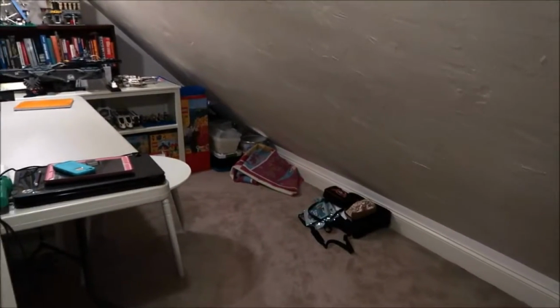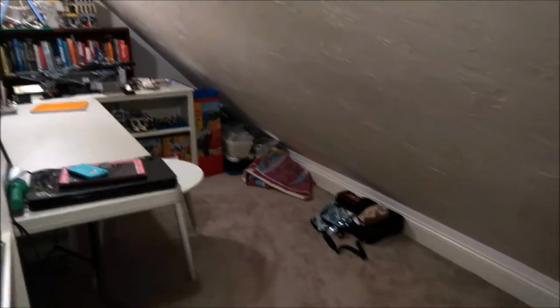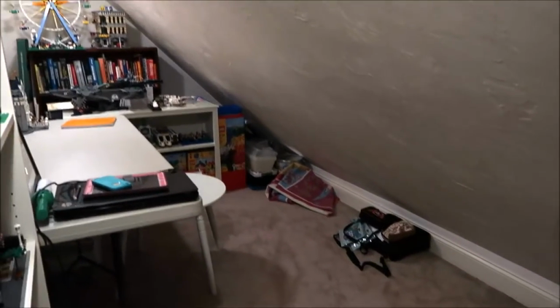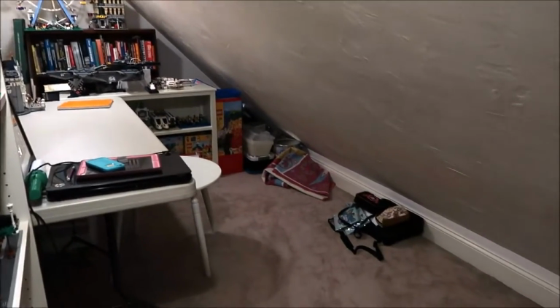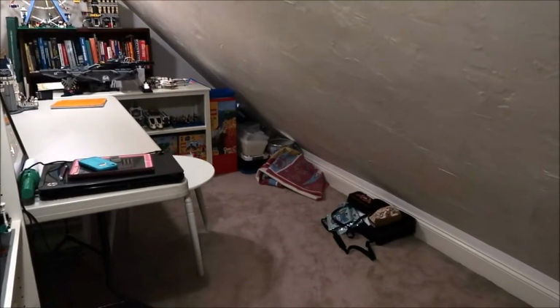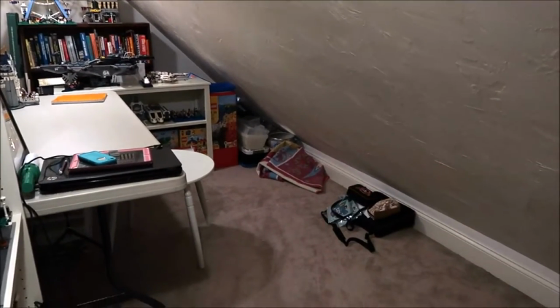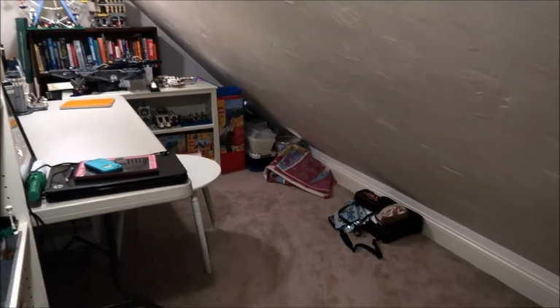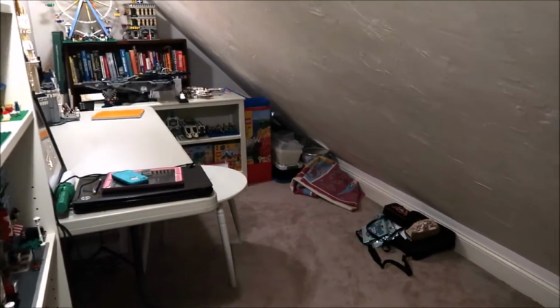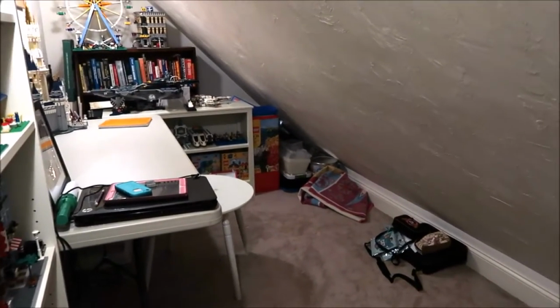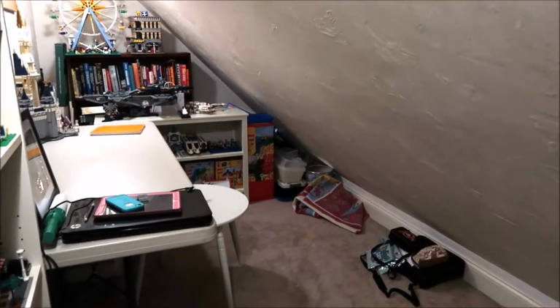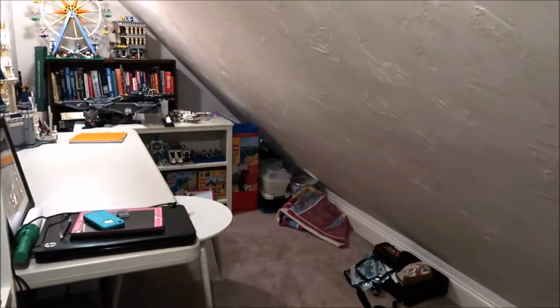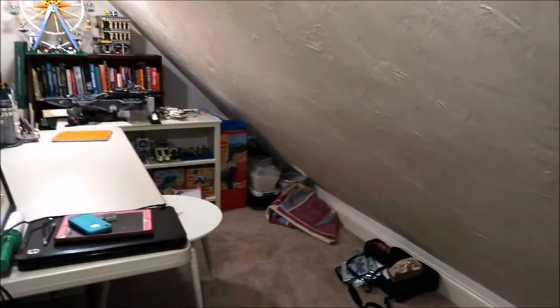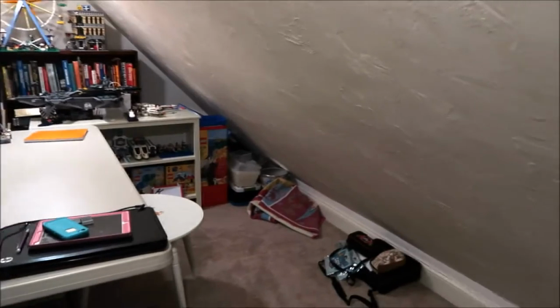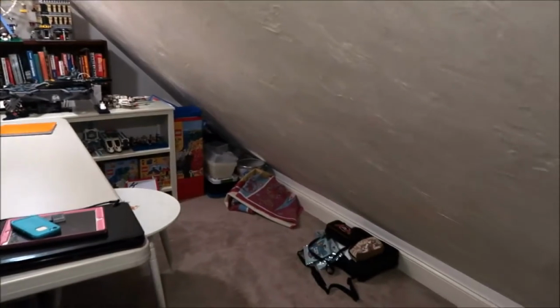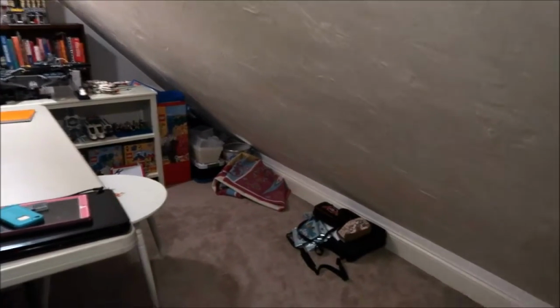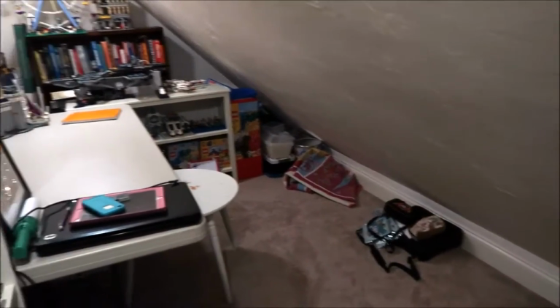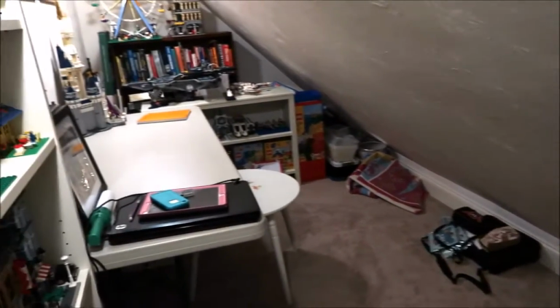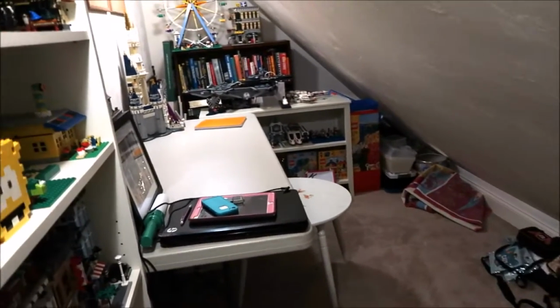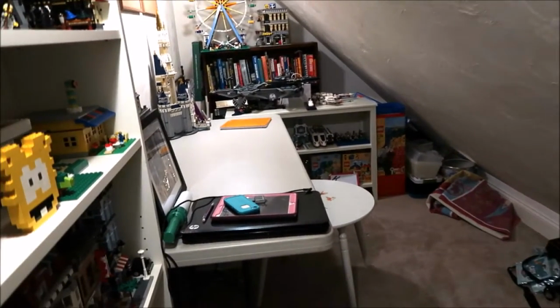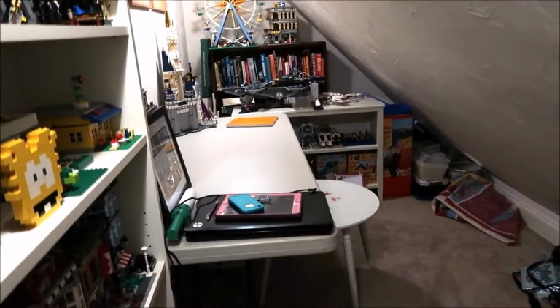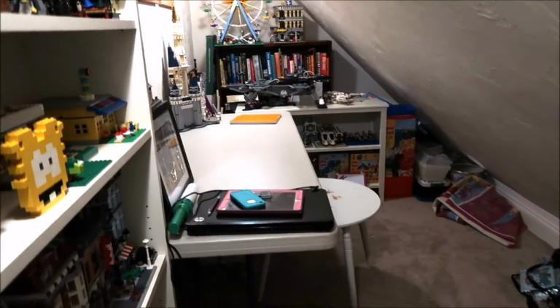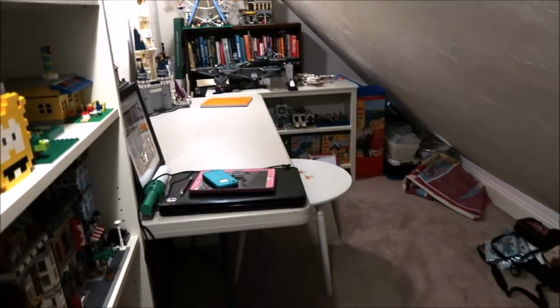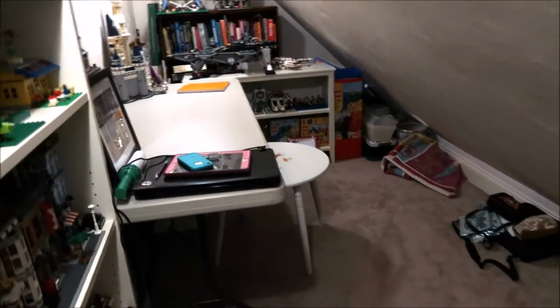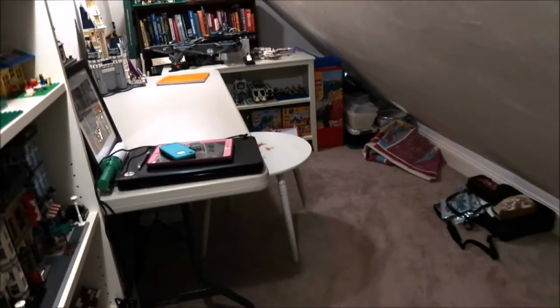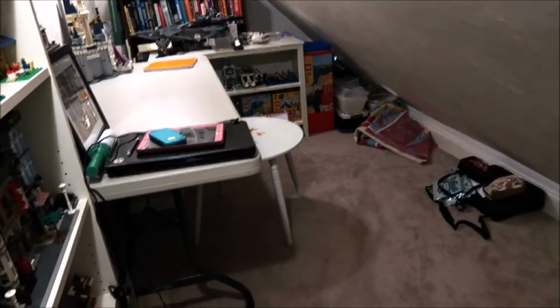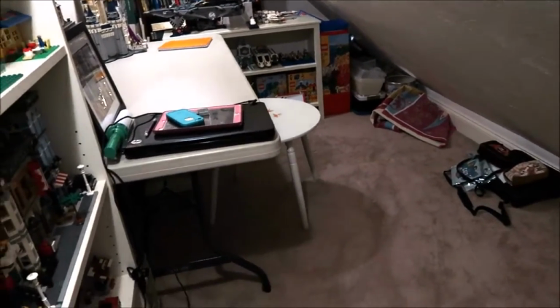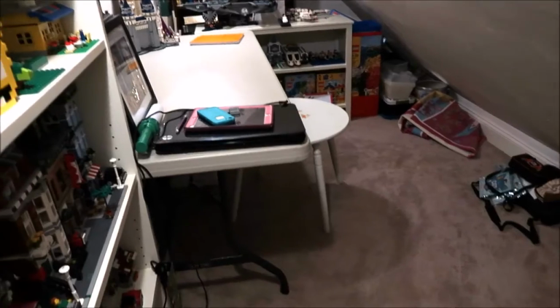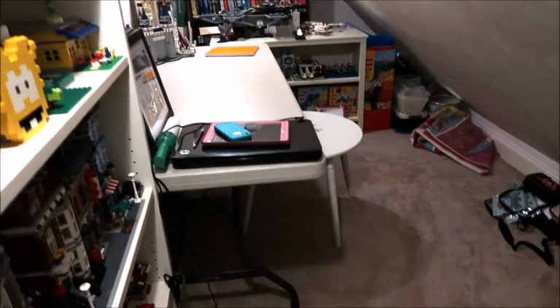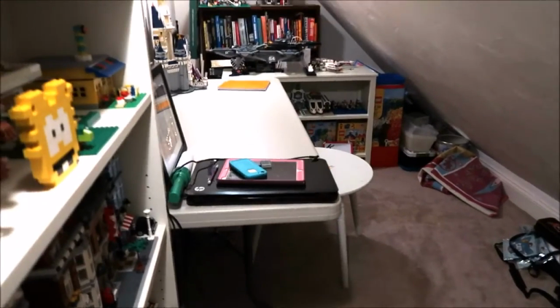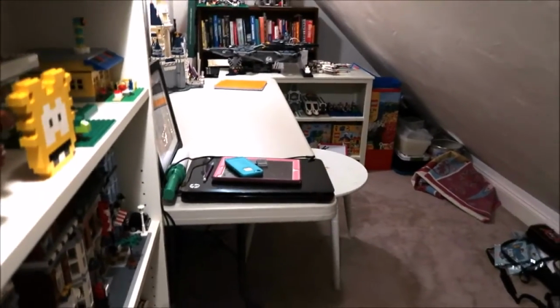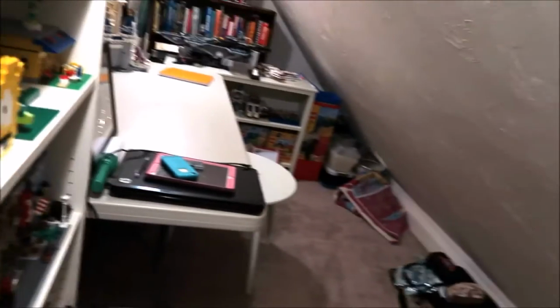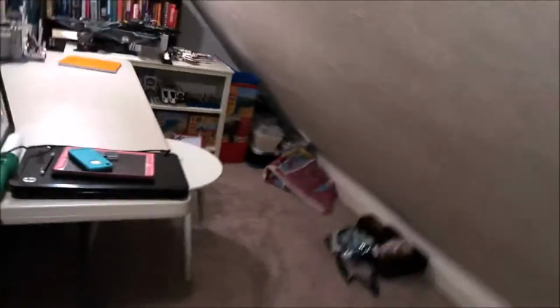Hey guys, it's Kylie, and today I have a room tour of where I store my Legos and my pins. It's kind of where I do my work for YouTube, so it's pretty much my office, but I'm gonna call it a room tour.